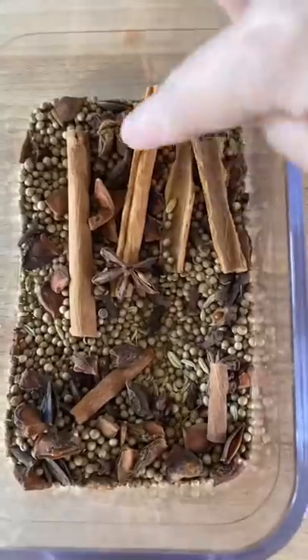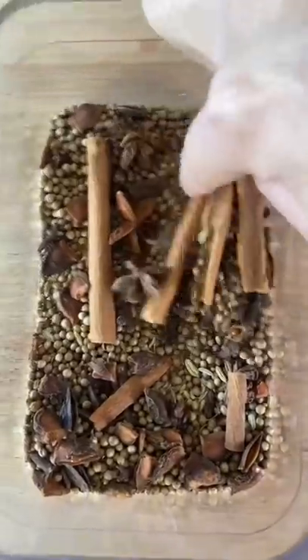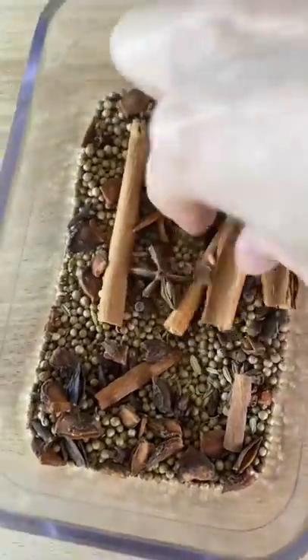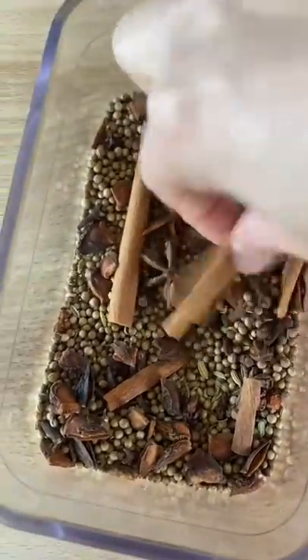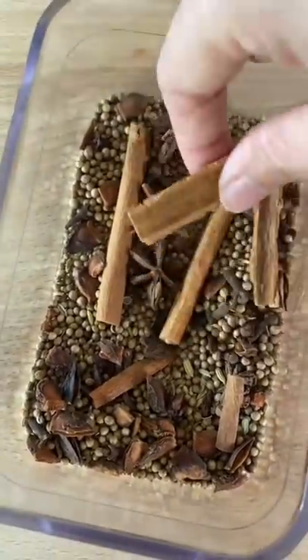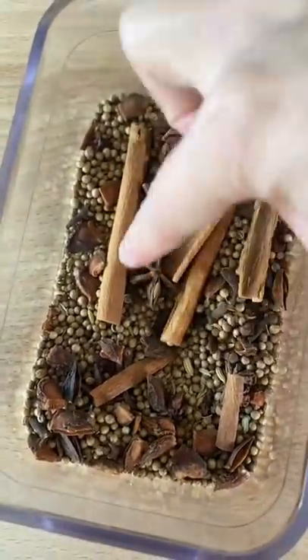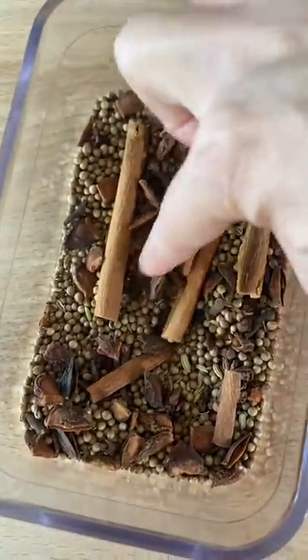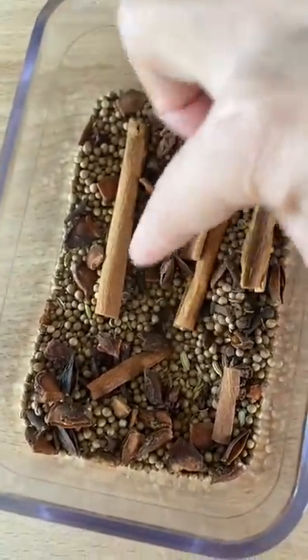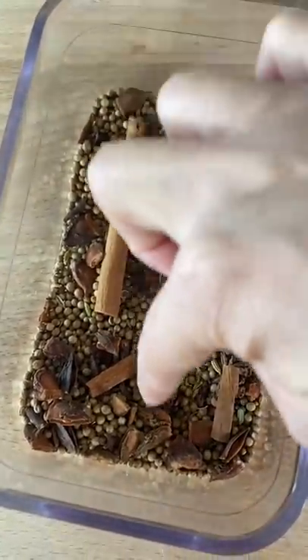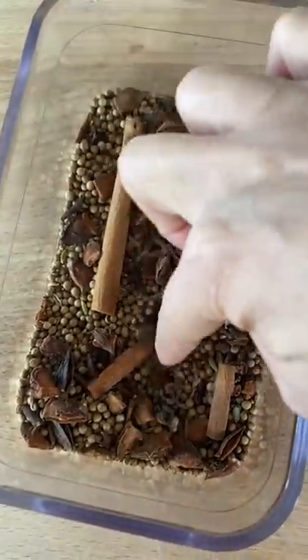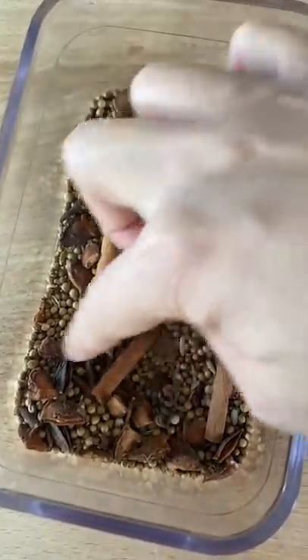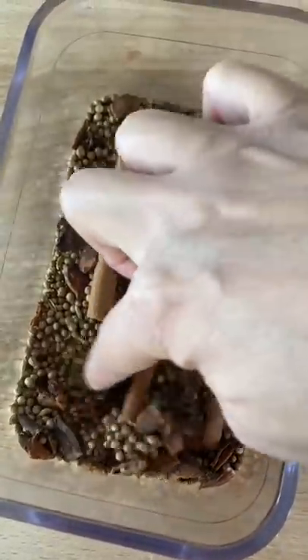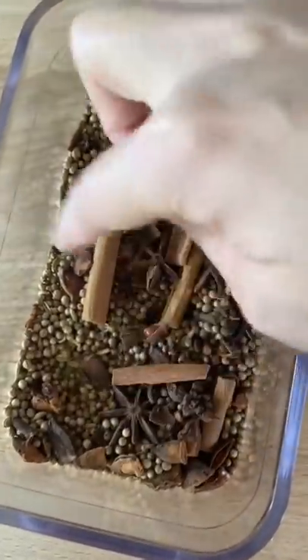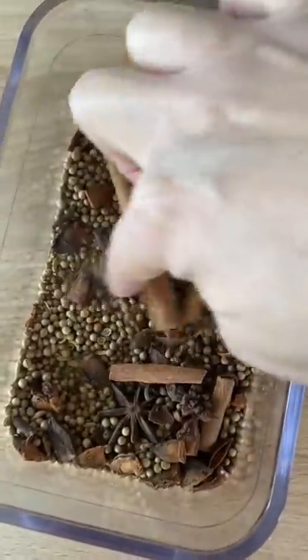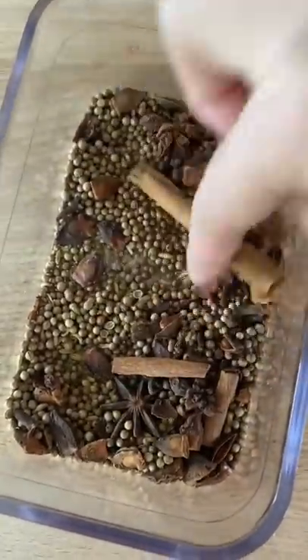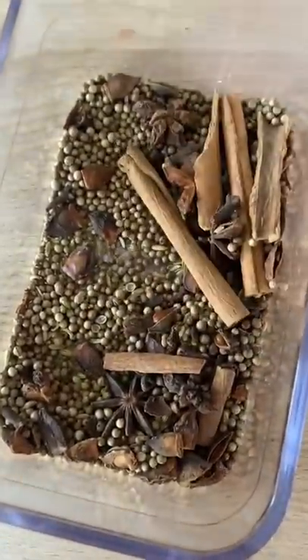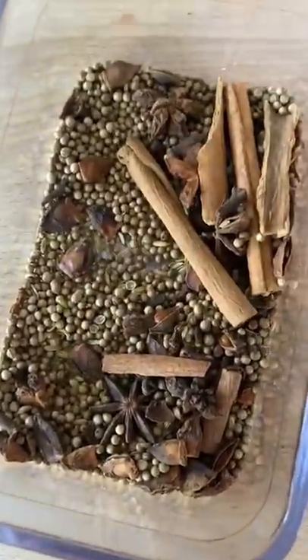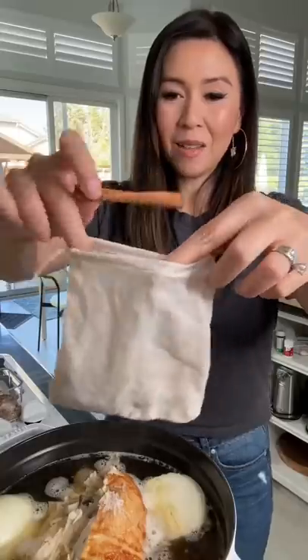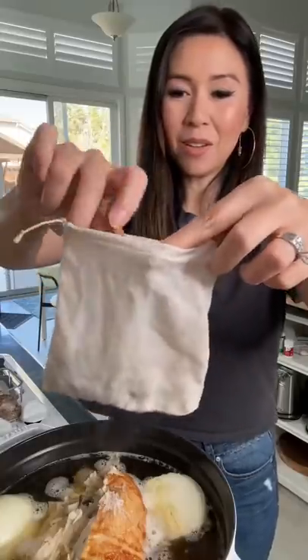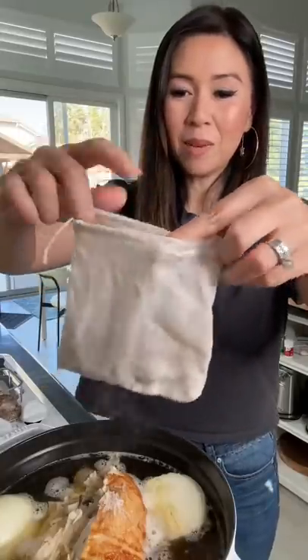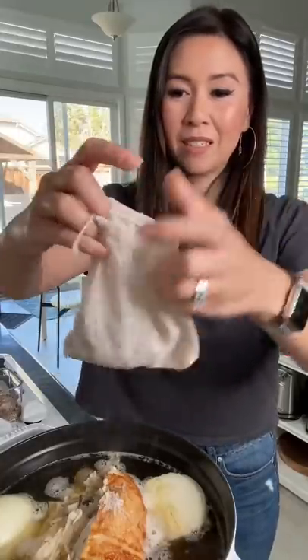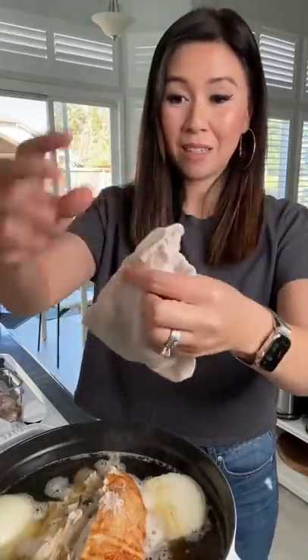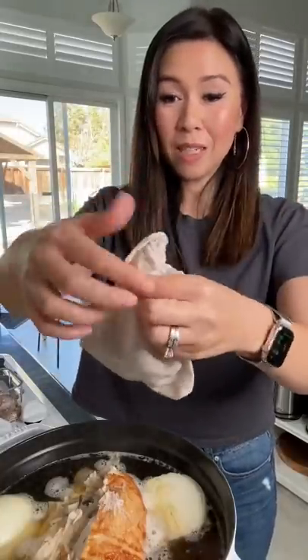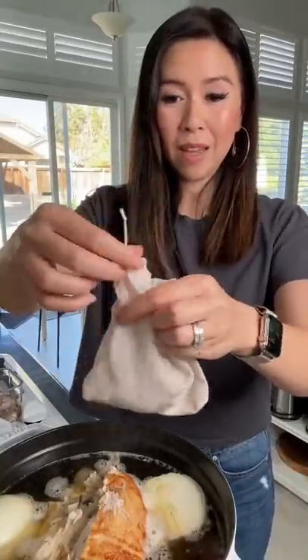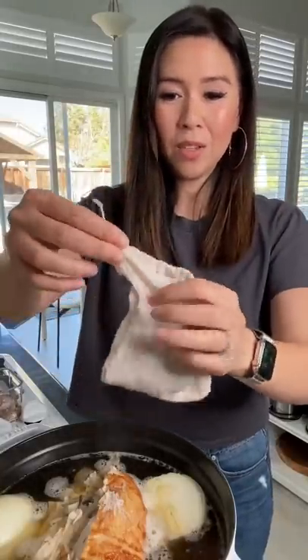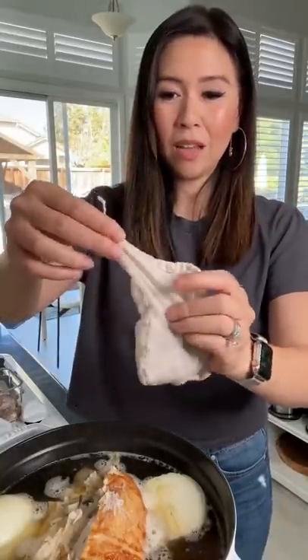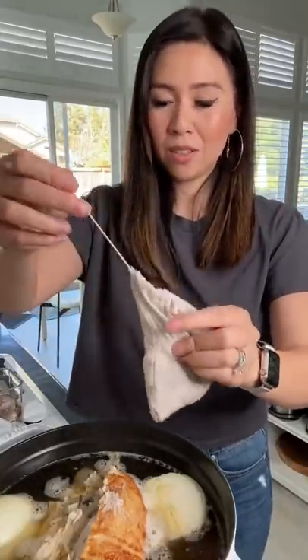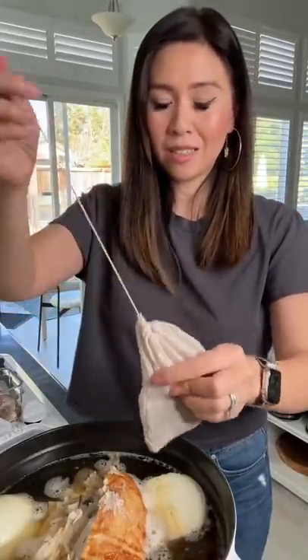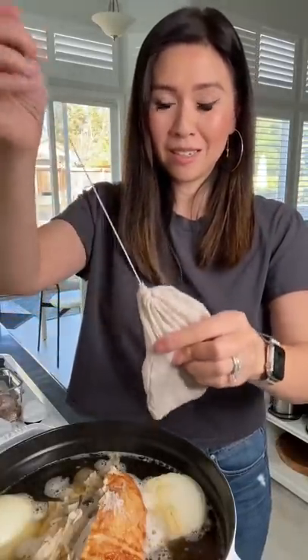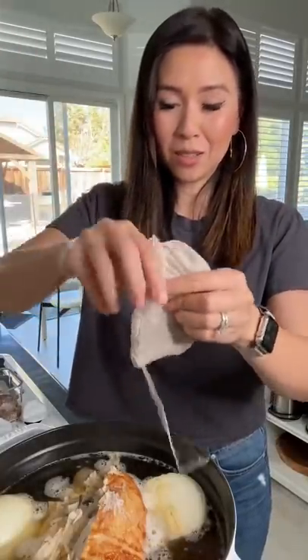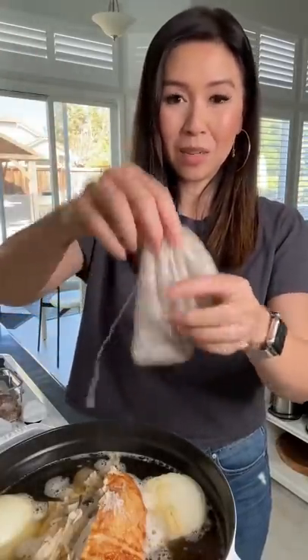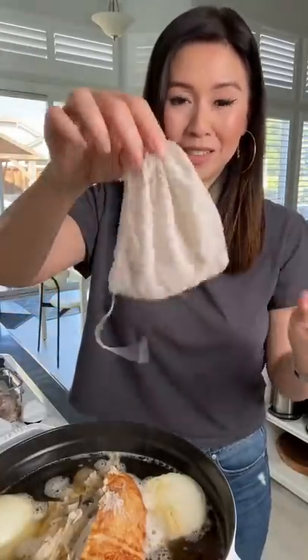Here are our spices: cinnamon, star anise, fennel, cloves, coriander. I put all those spices in a spice bag. If you don't have it, just toss them in and scoop them out later.